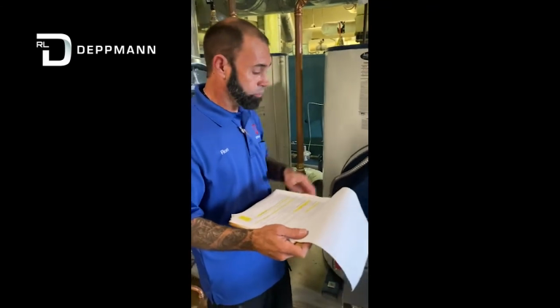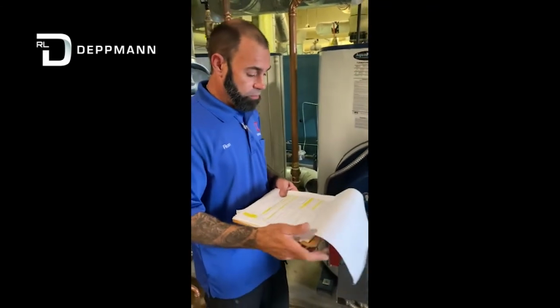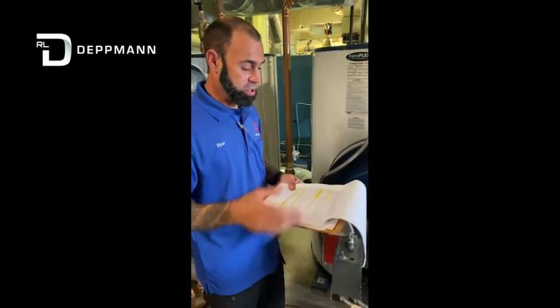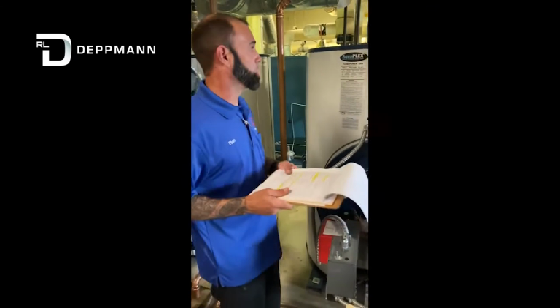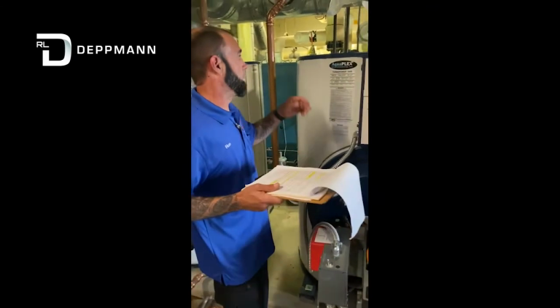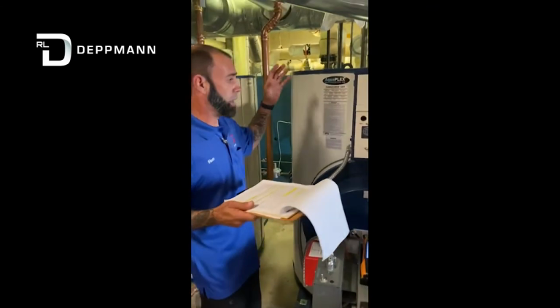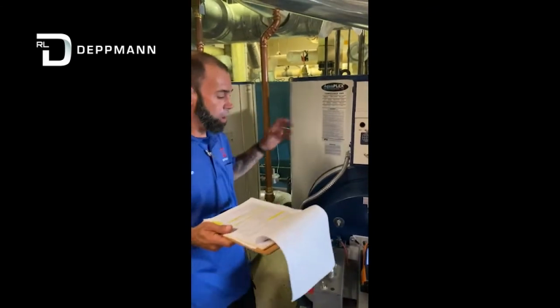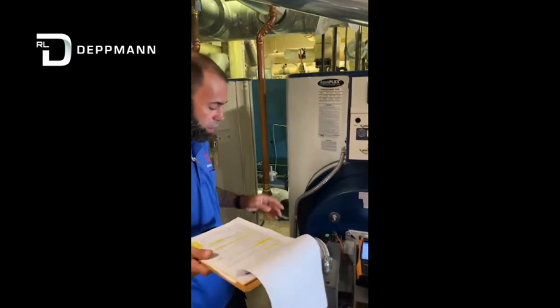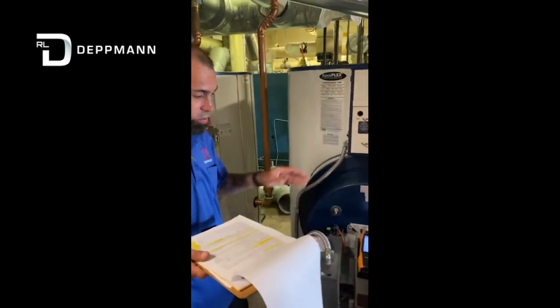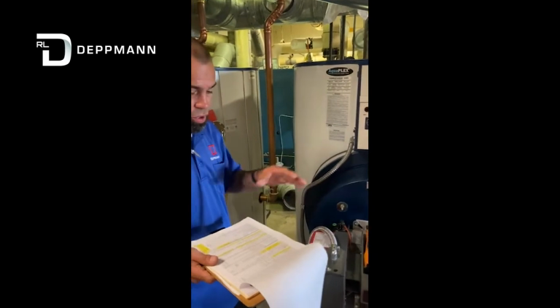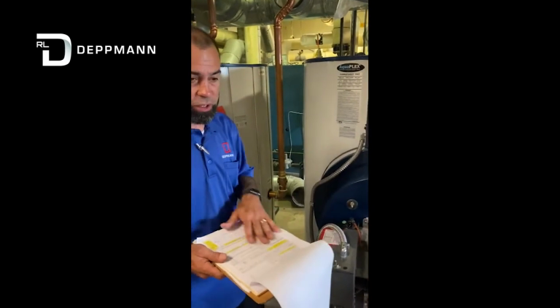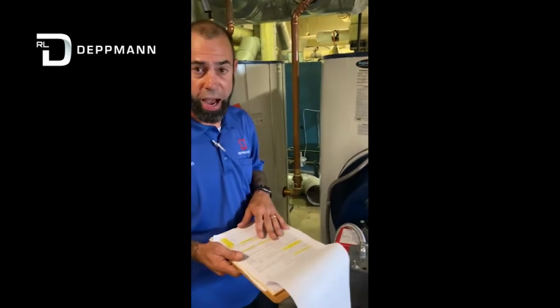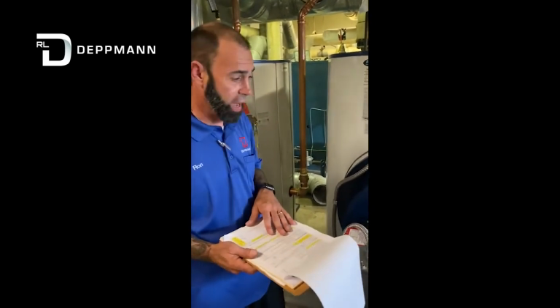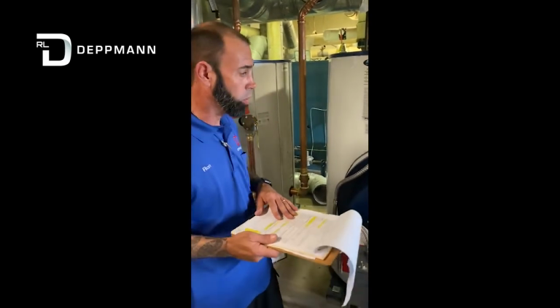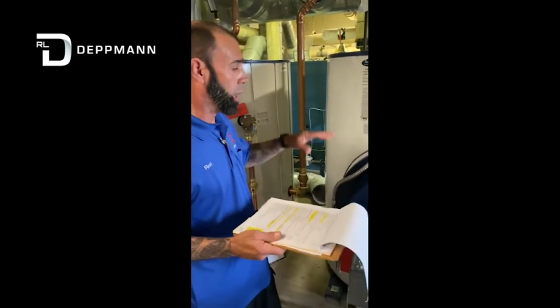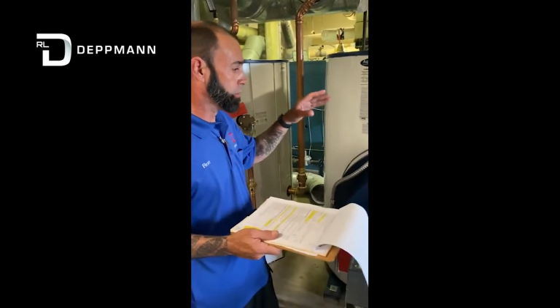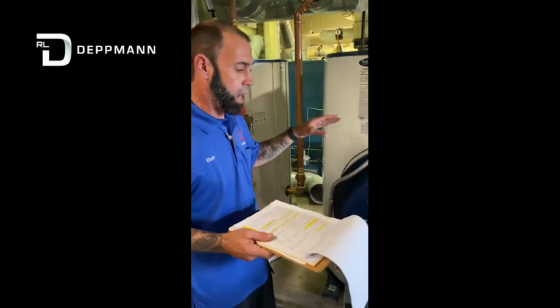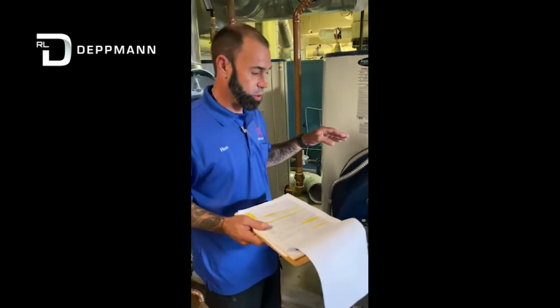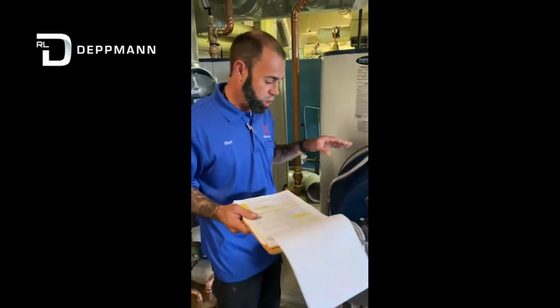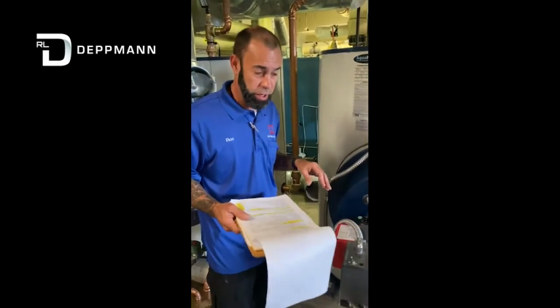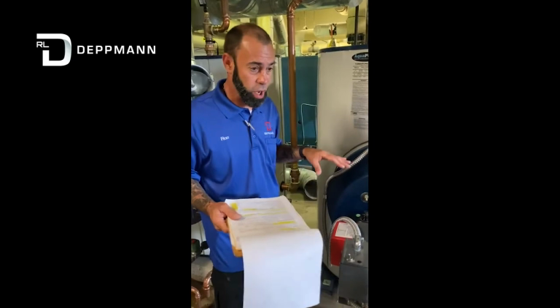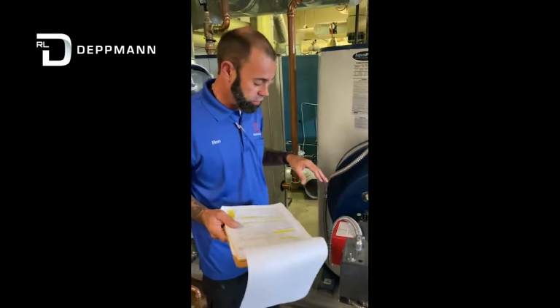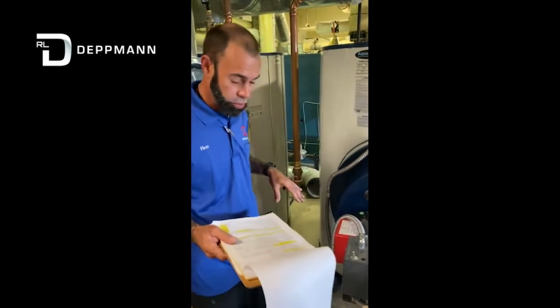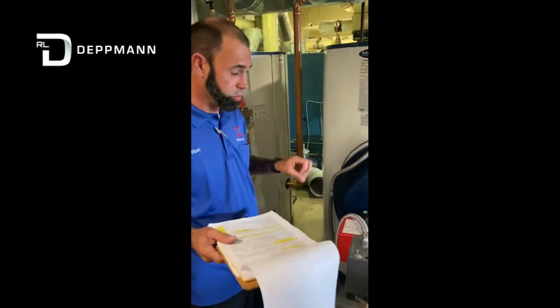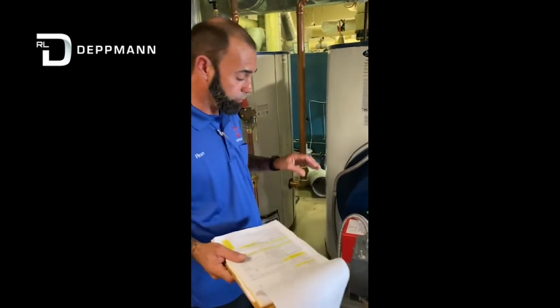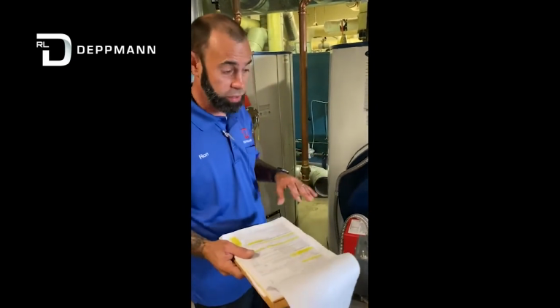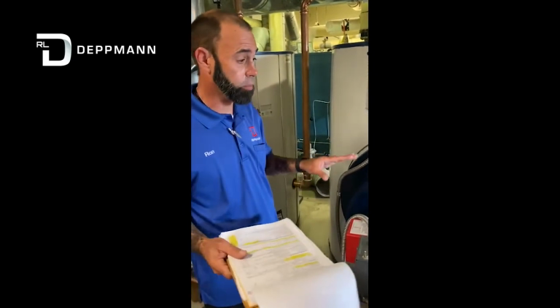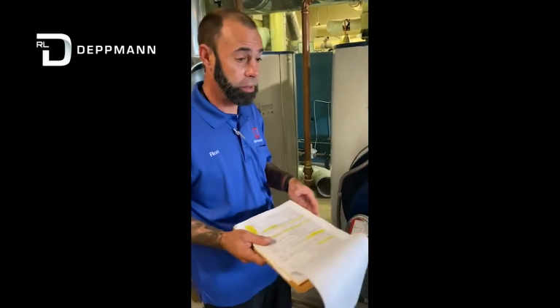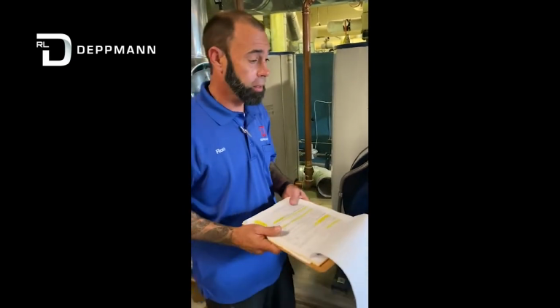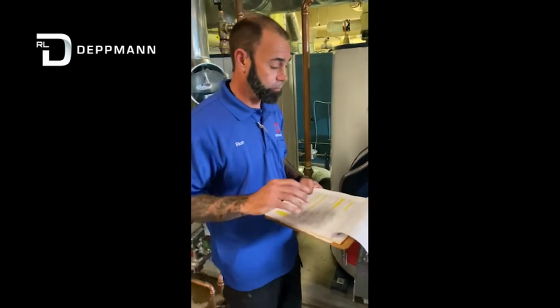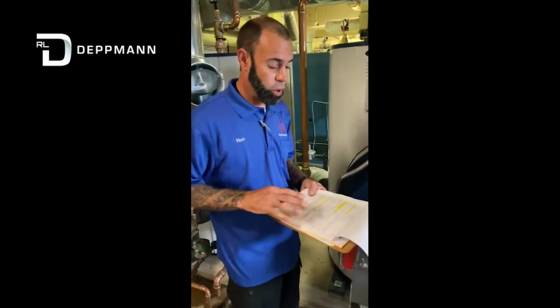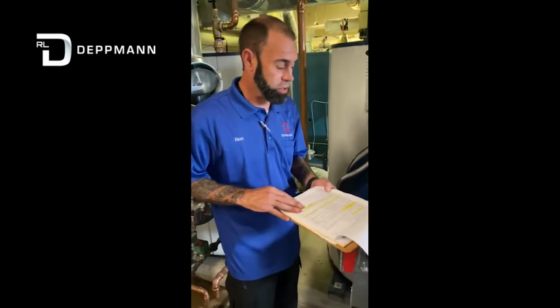The next thing you look at — our venting and piping look great. Make sure everything is per the IO manual. The contractor did a great job here today installing this; the equipment looks wonderful. Everything is installed correctly, no issues today.